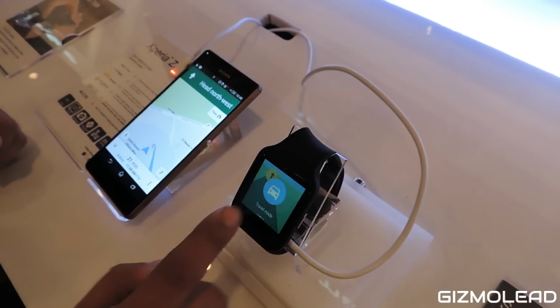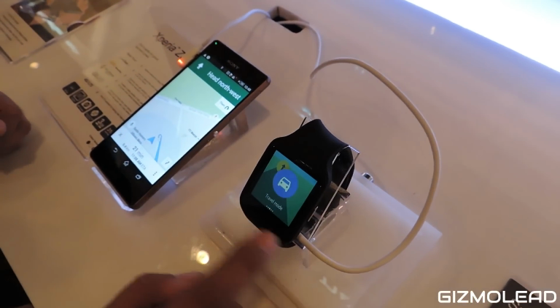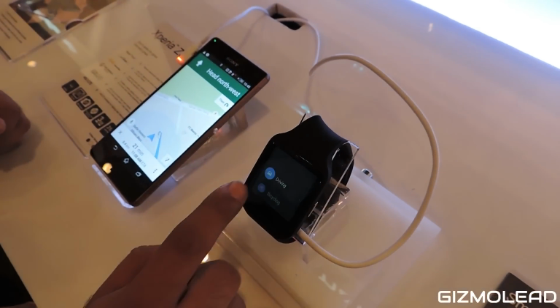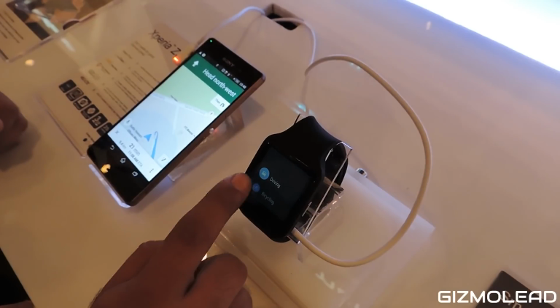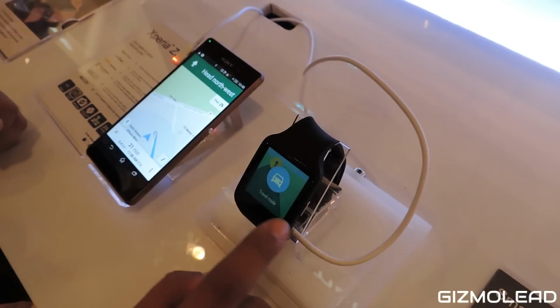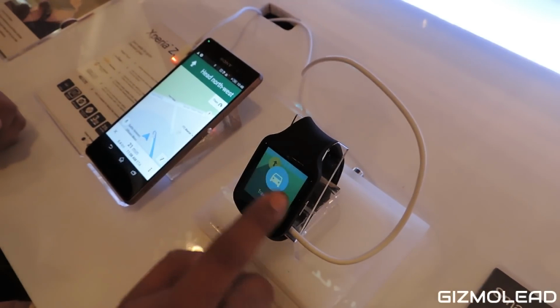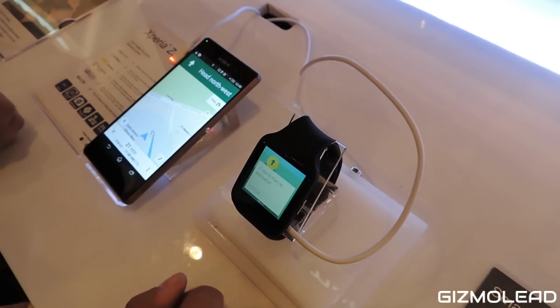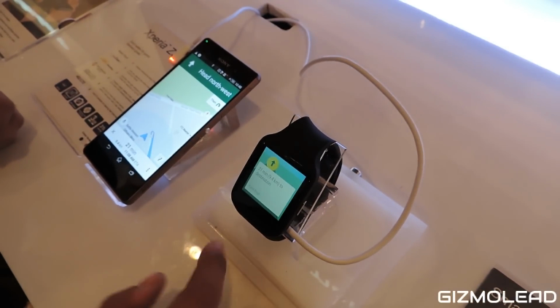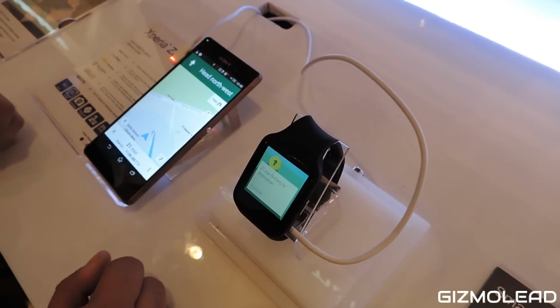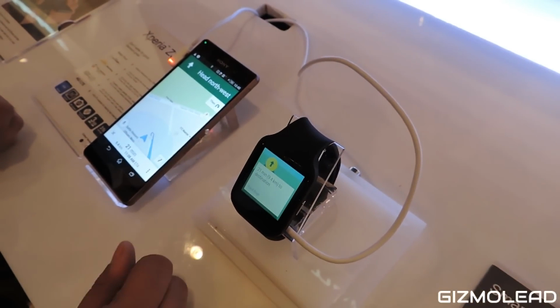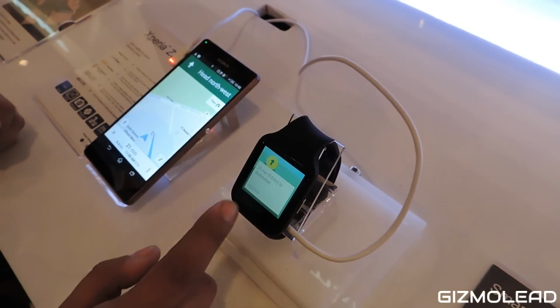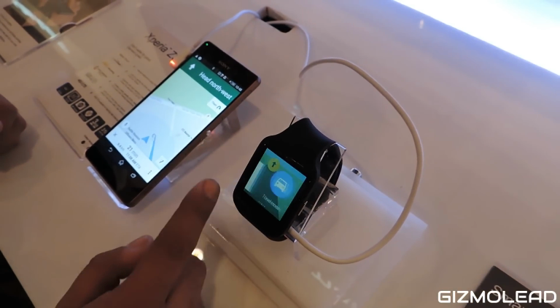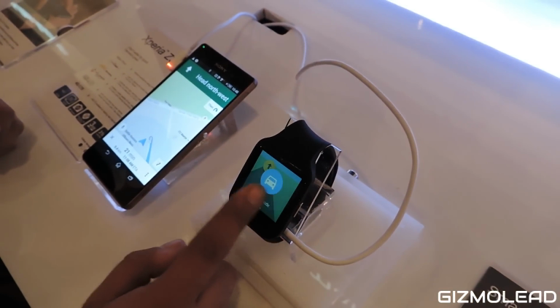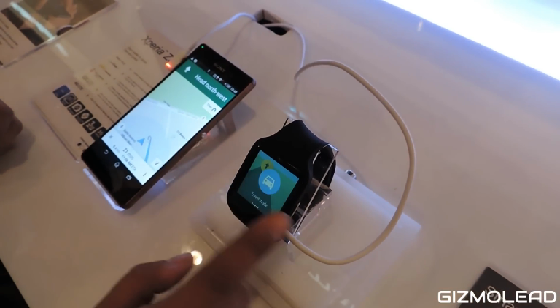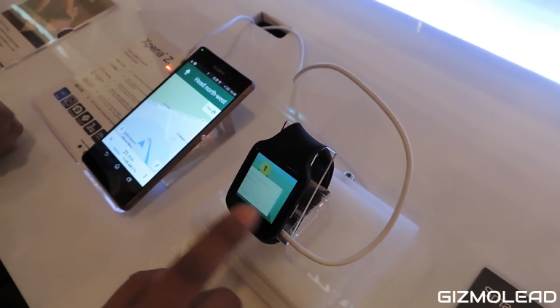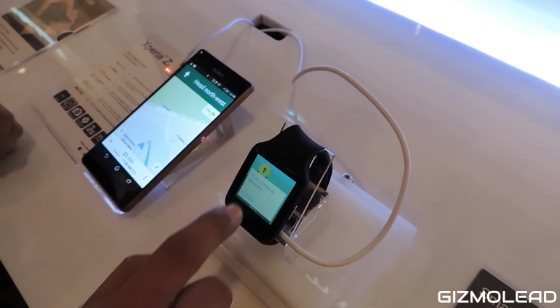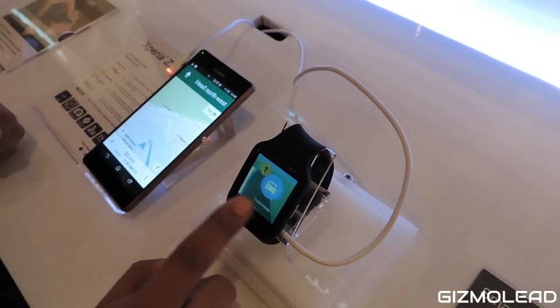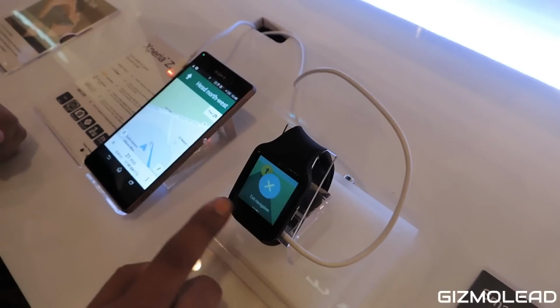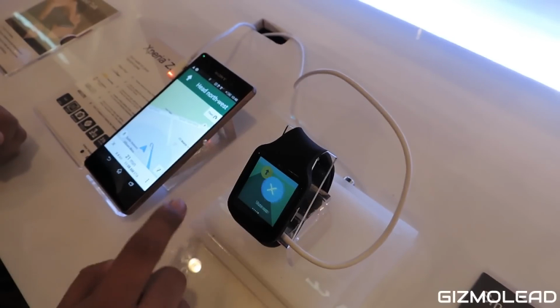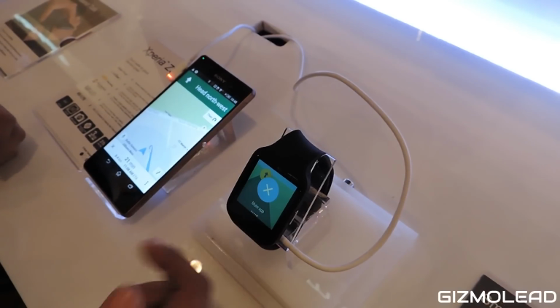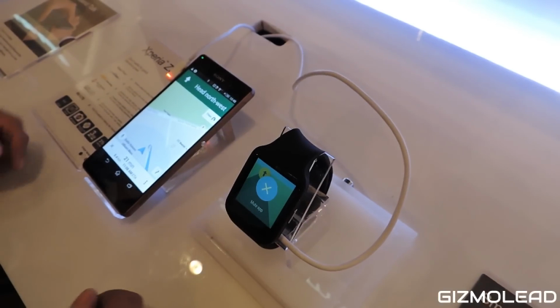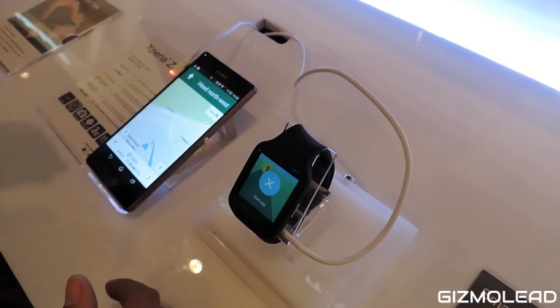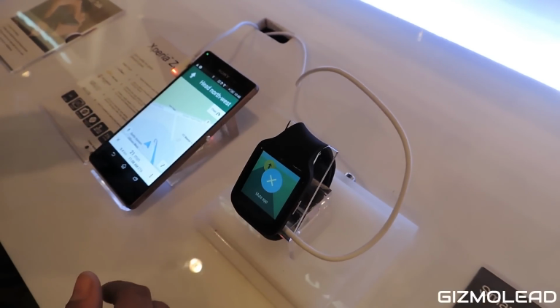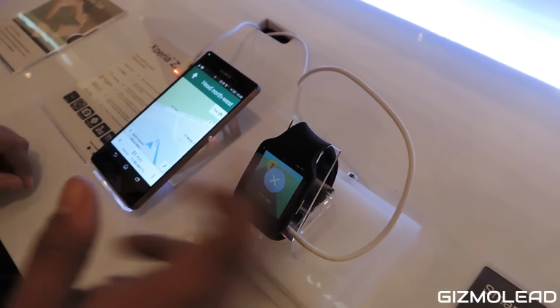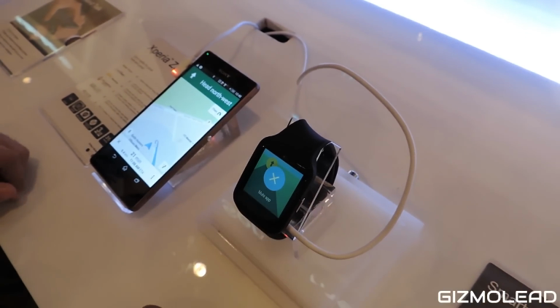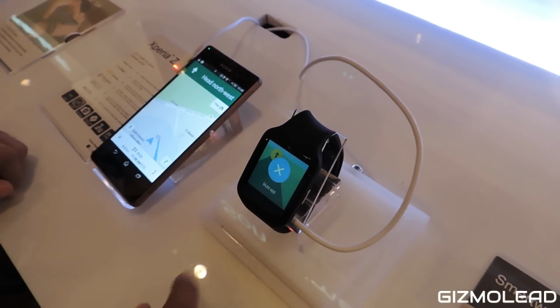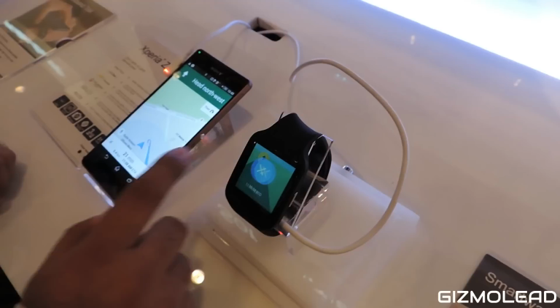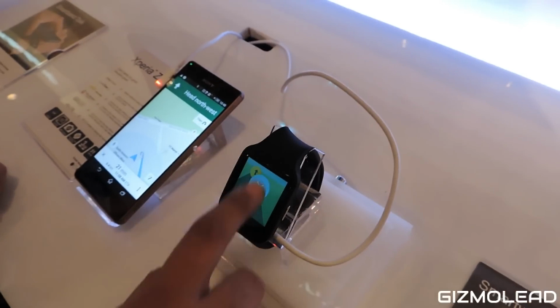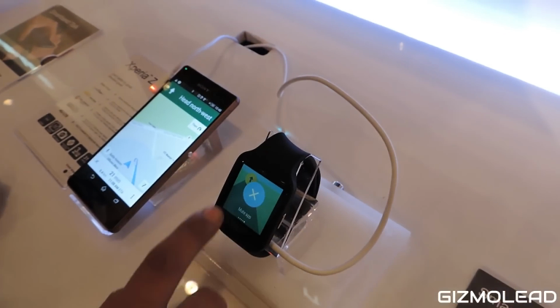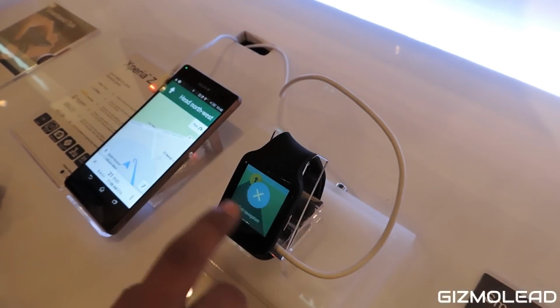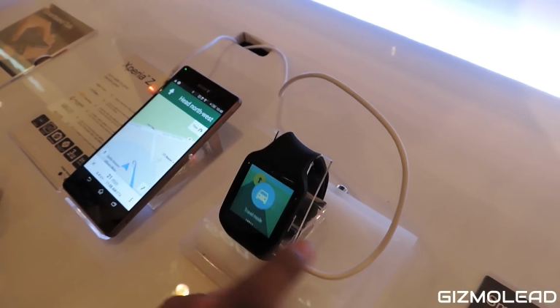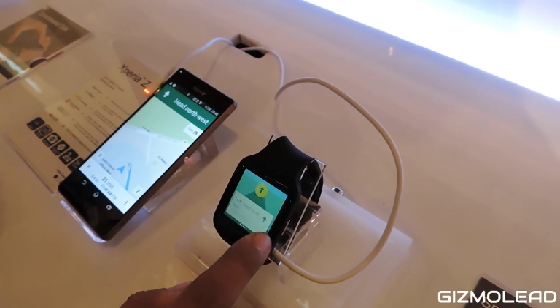It also shows what travel mode I'm taking, how far the destination is, and how much time it will take. And if I don't want the constant directions, I can just ask it to mute.